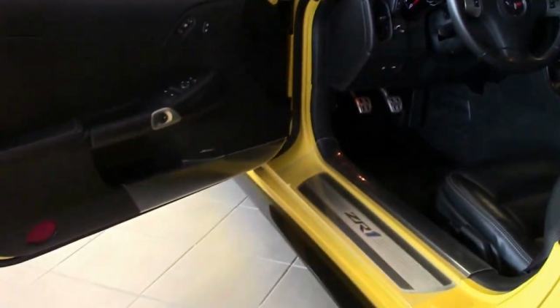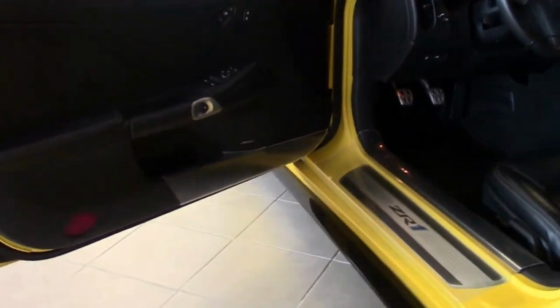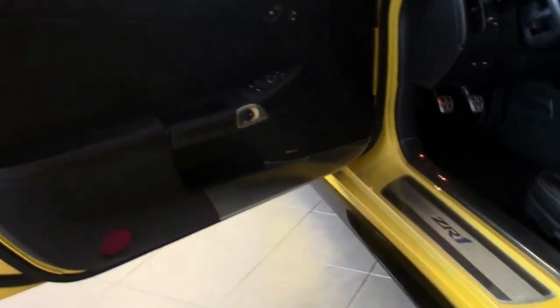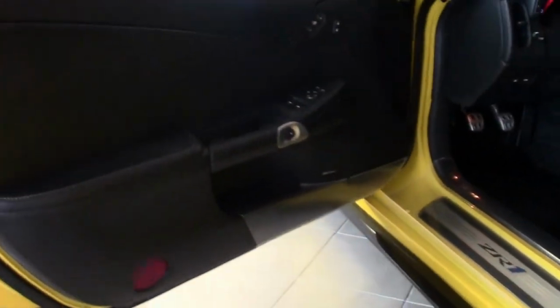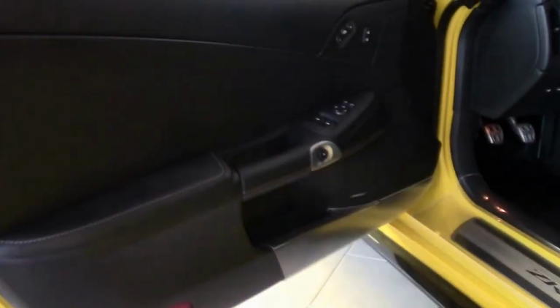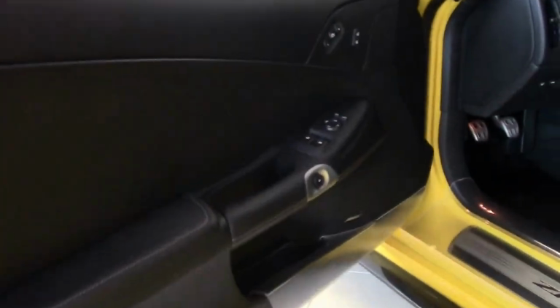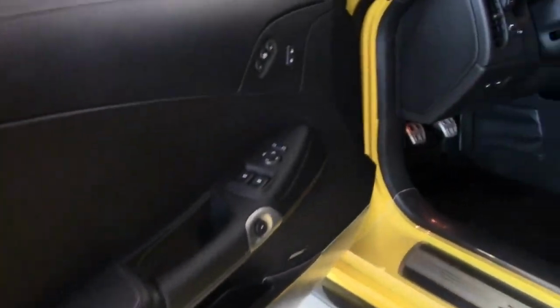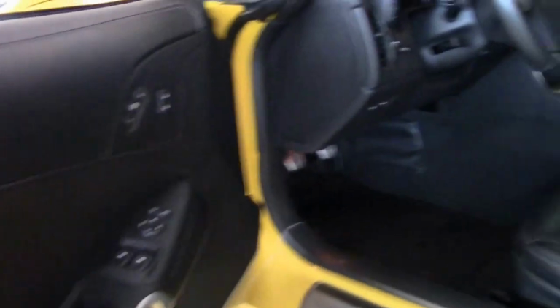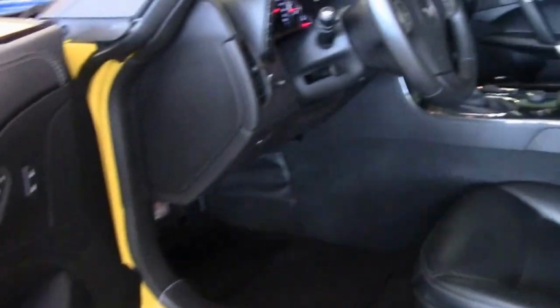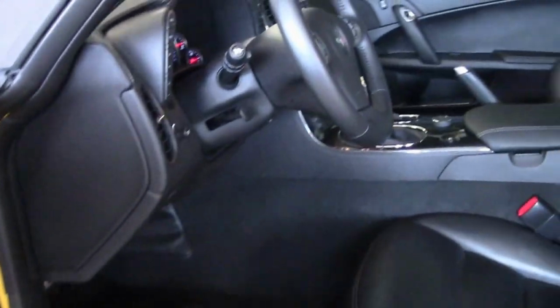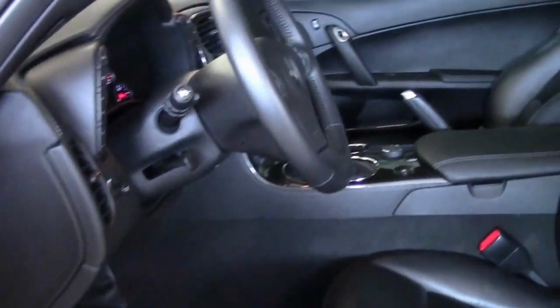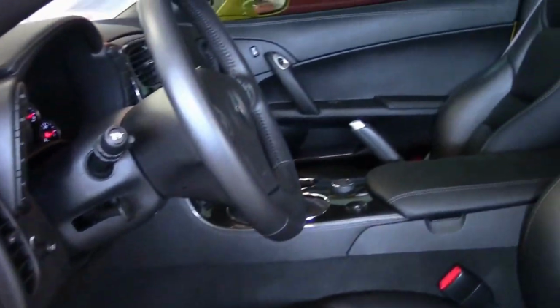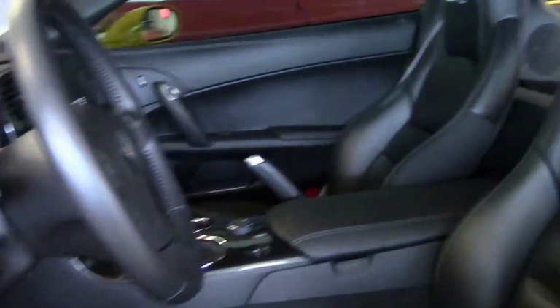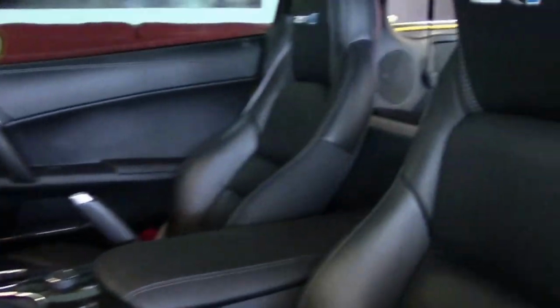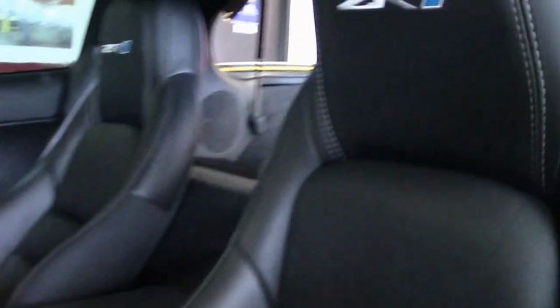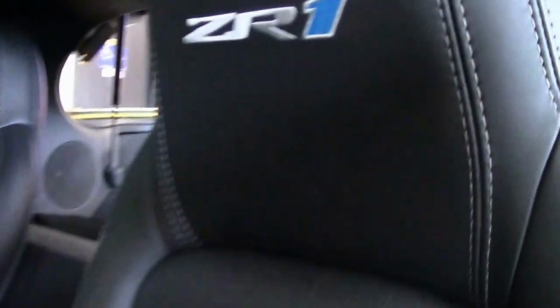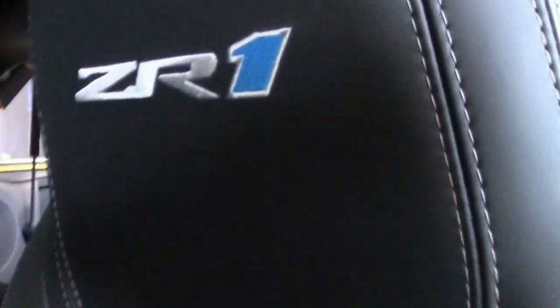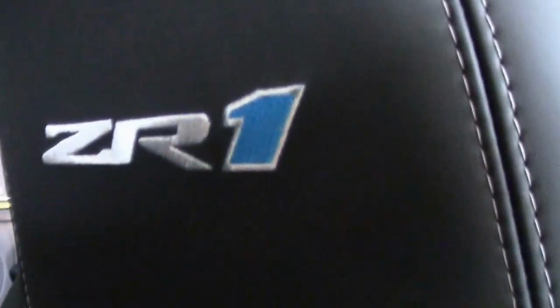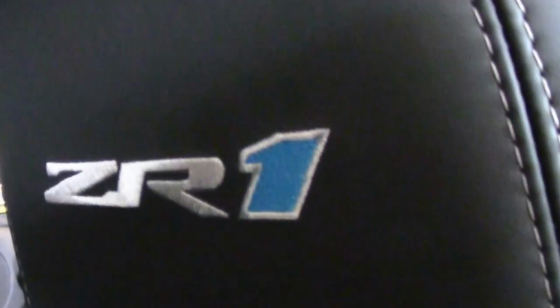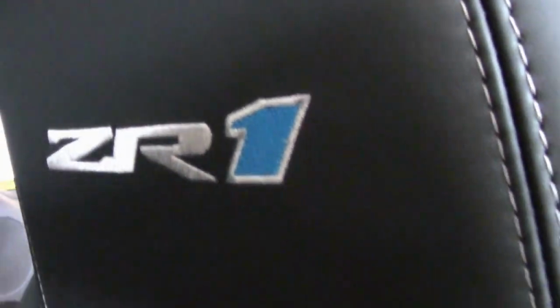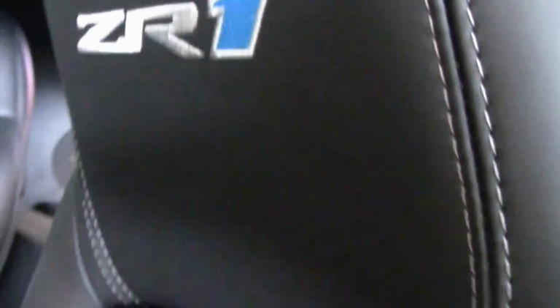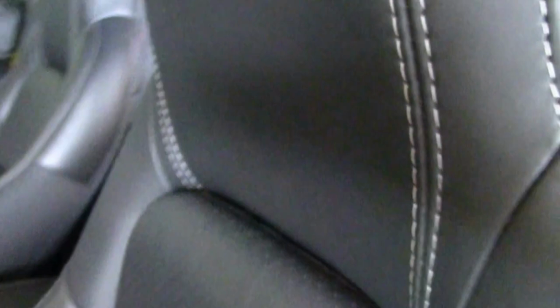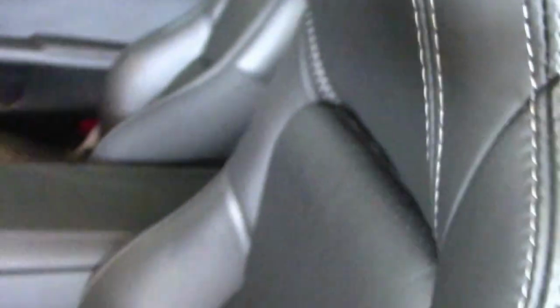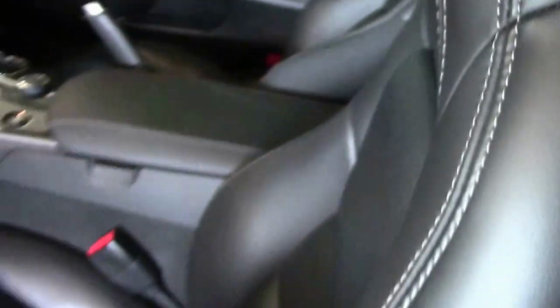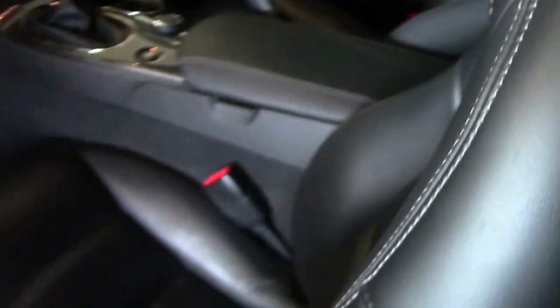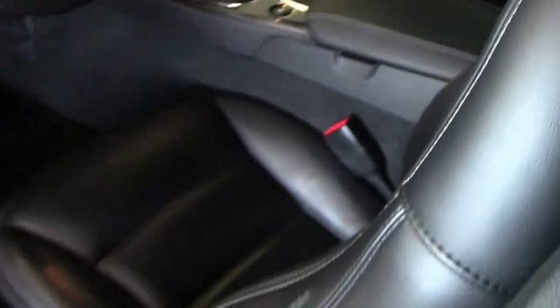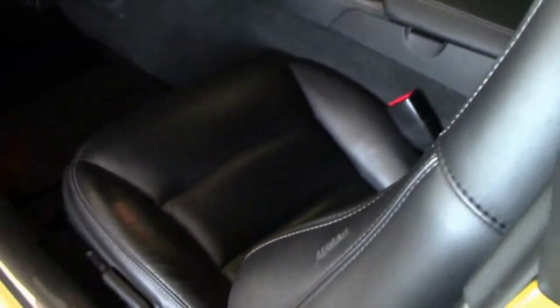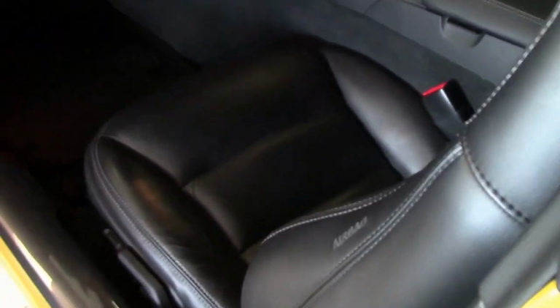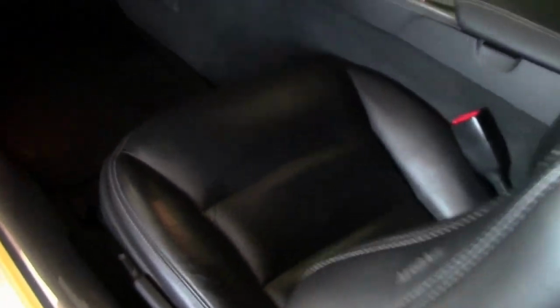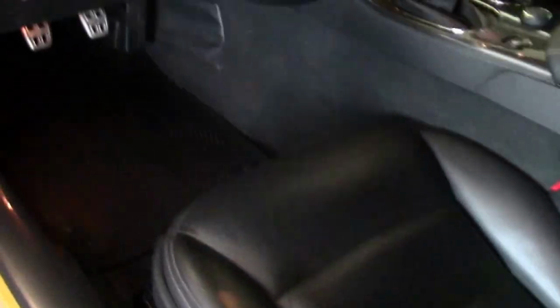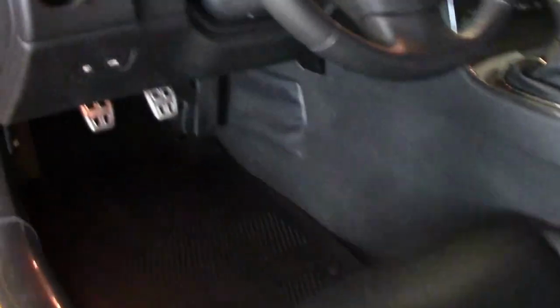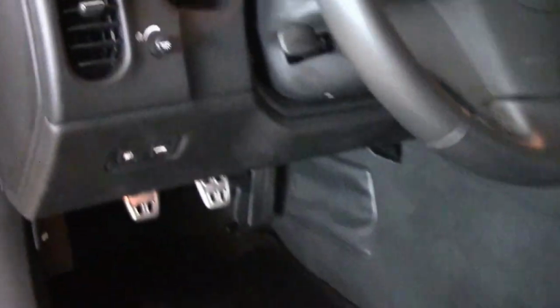Black interior, loaded up. Our best guess right now is 710 horsepower.